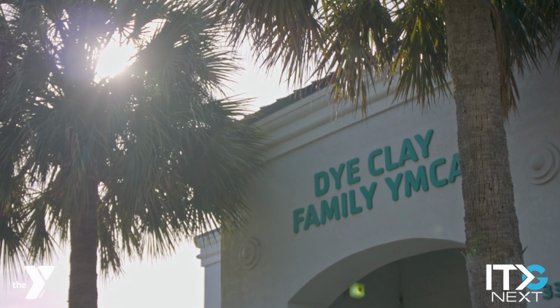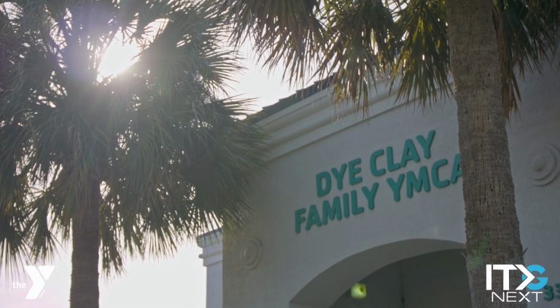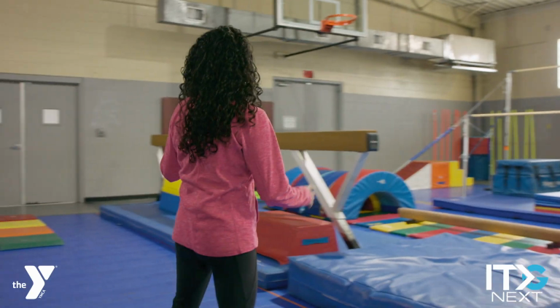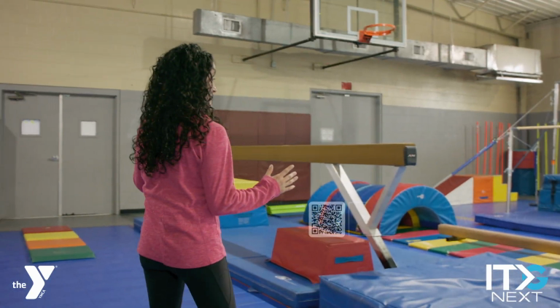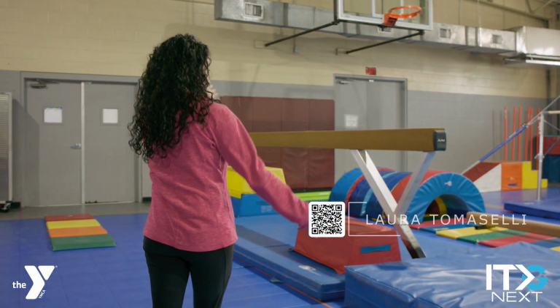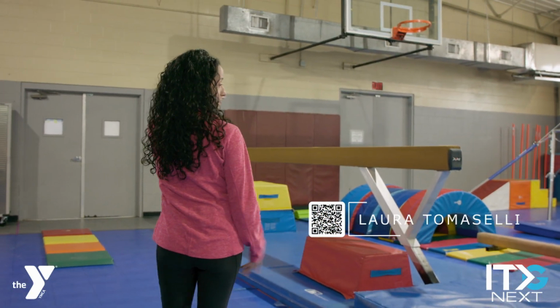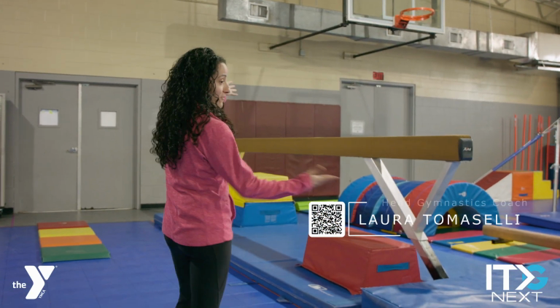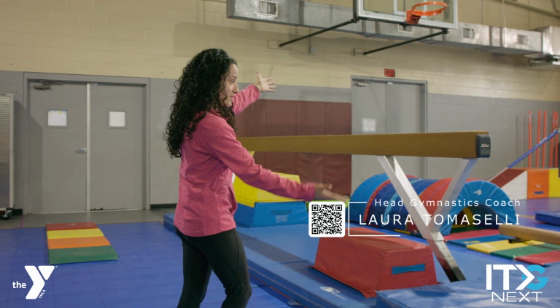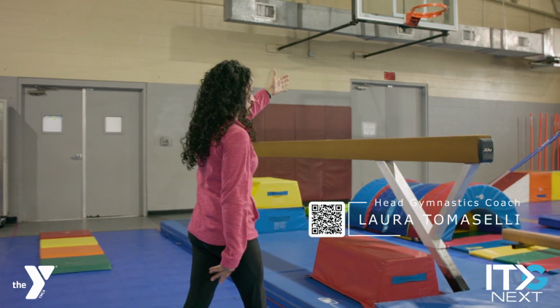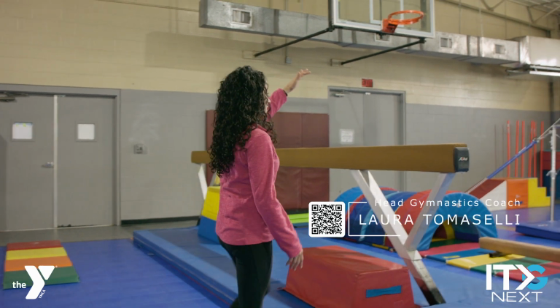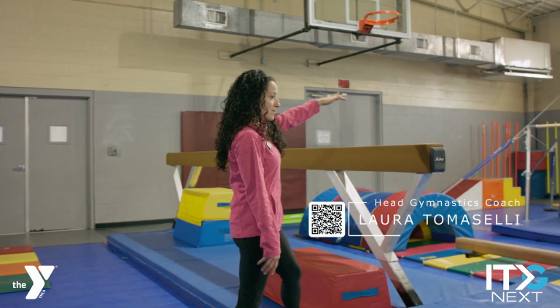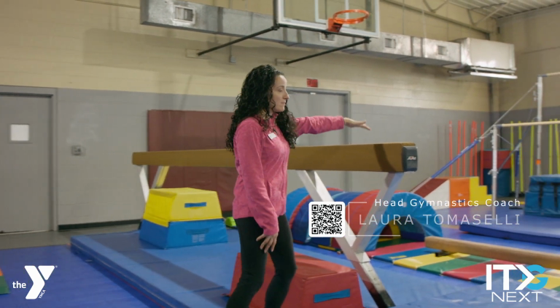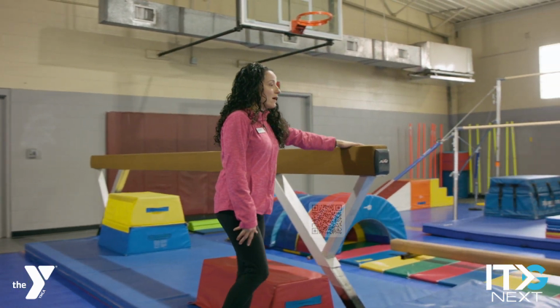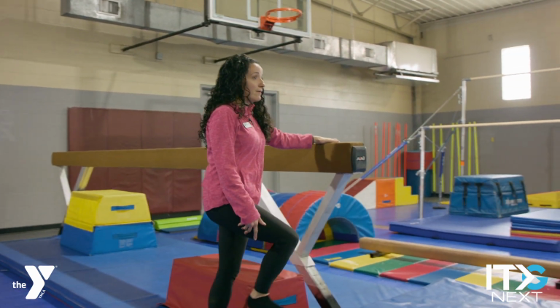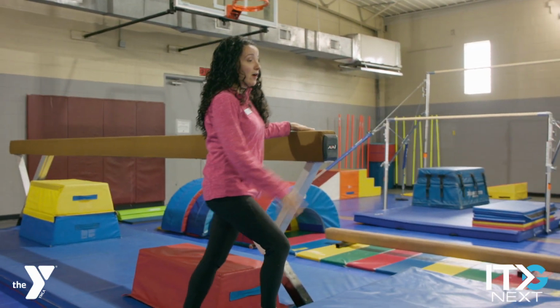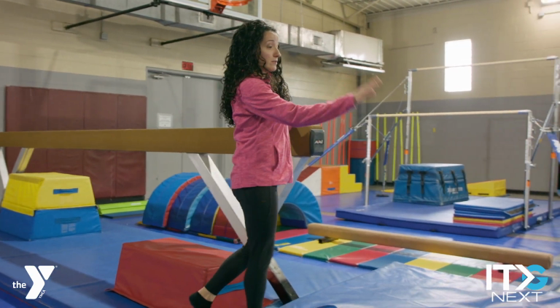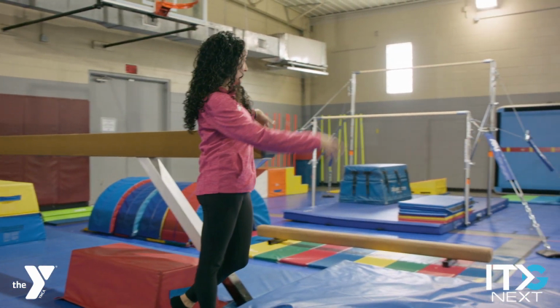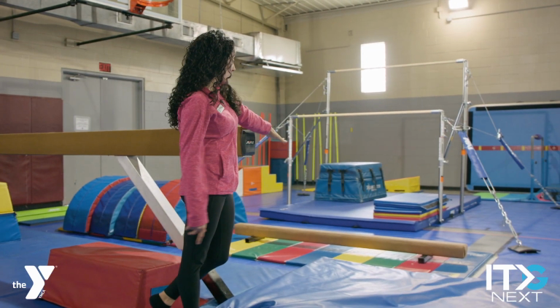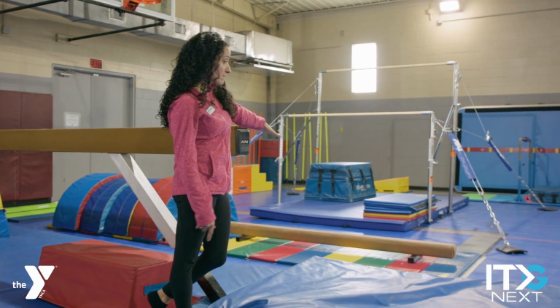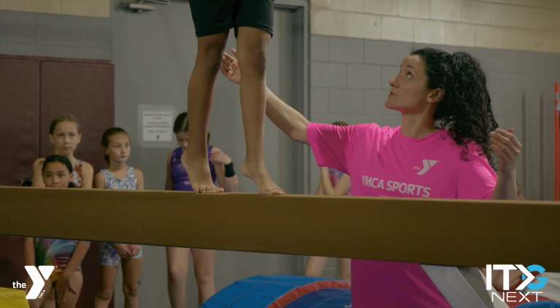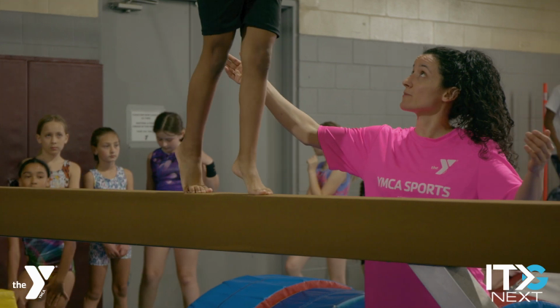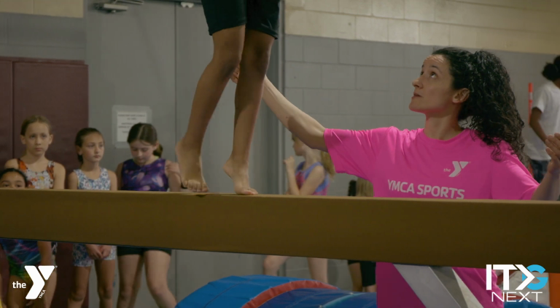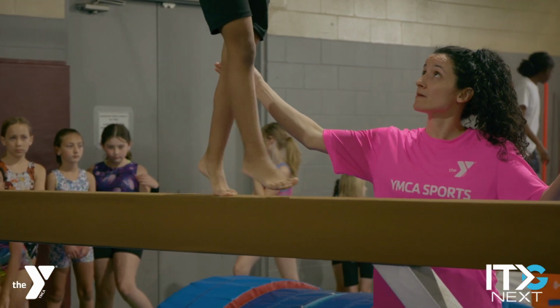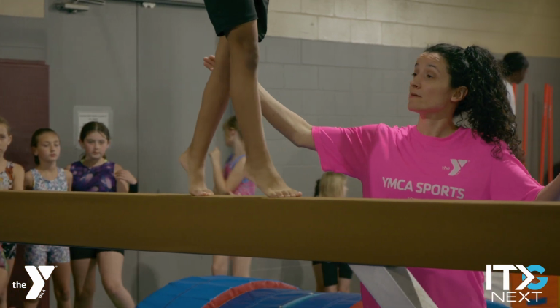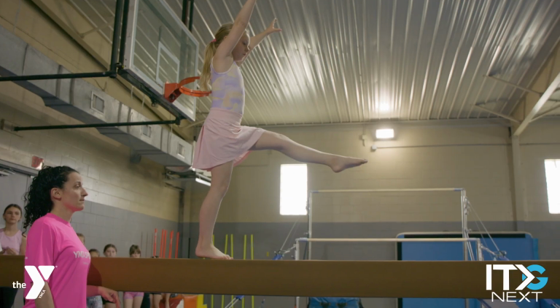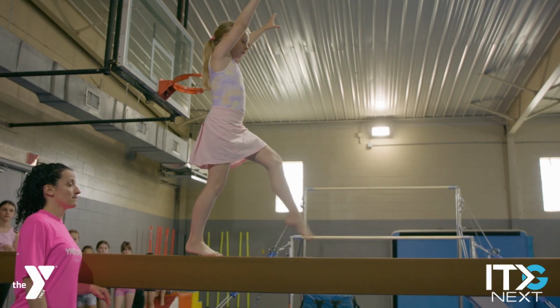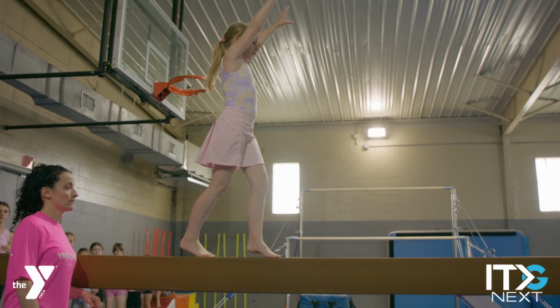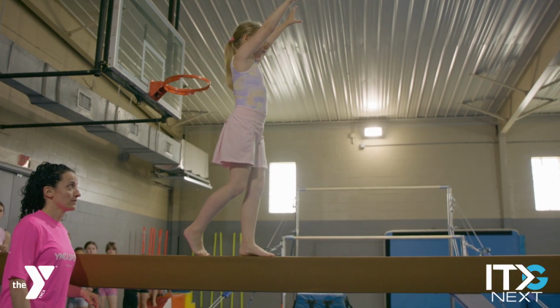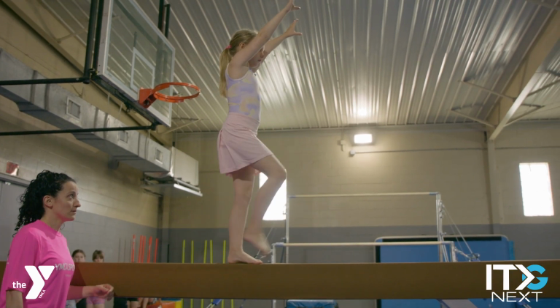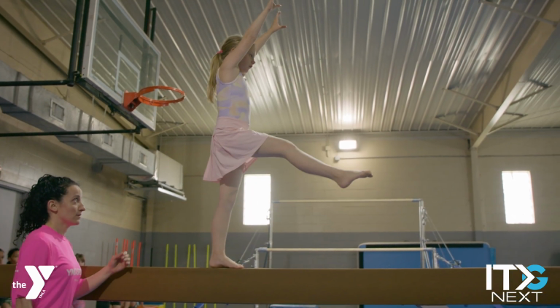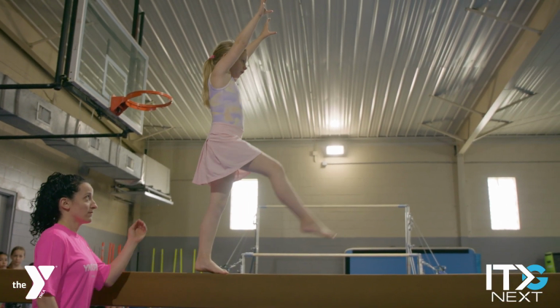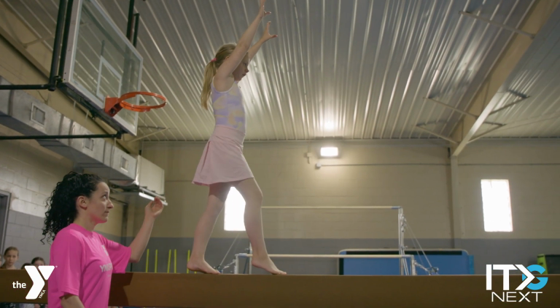This is the balance beam. We have three balance beams: our high beam, our low beam, and our floor beam. It's great for risk-taking and it helps with people who are afraid of heights.